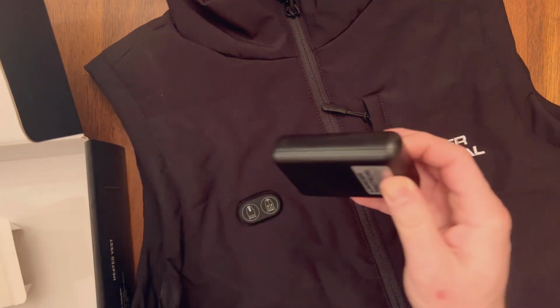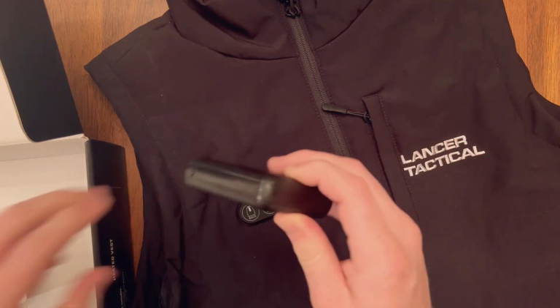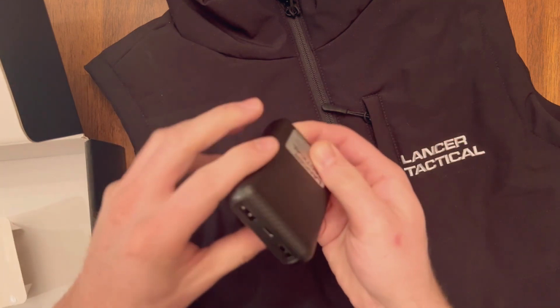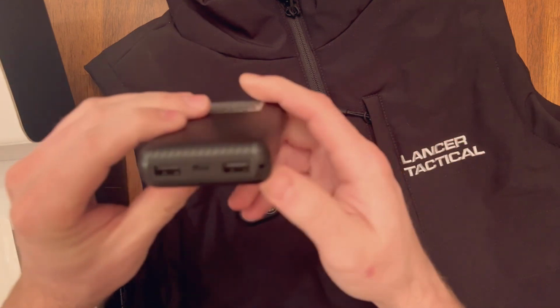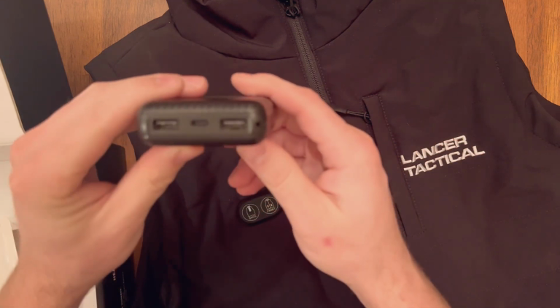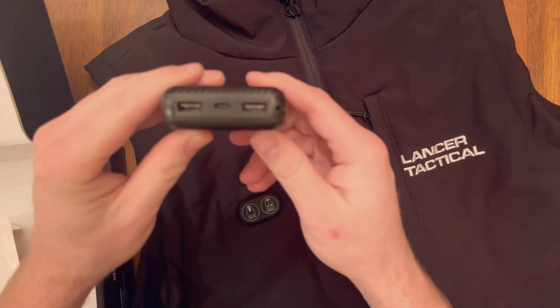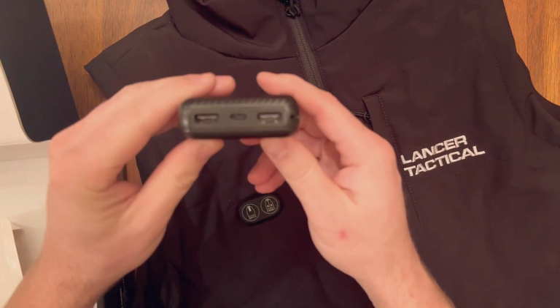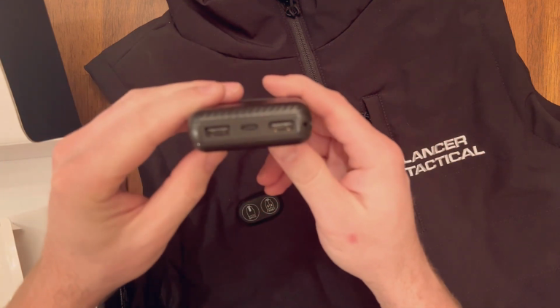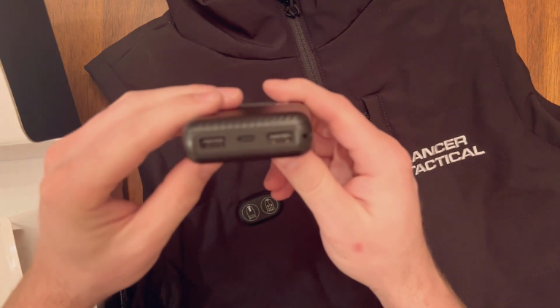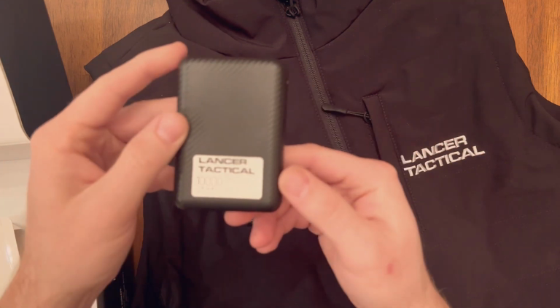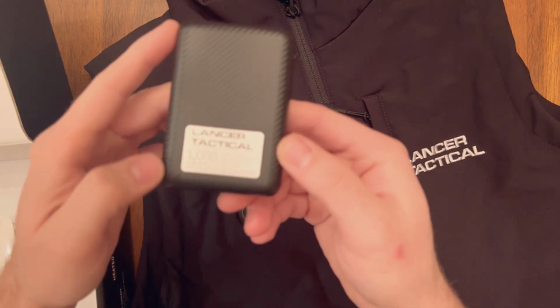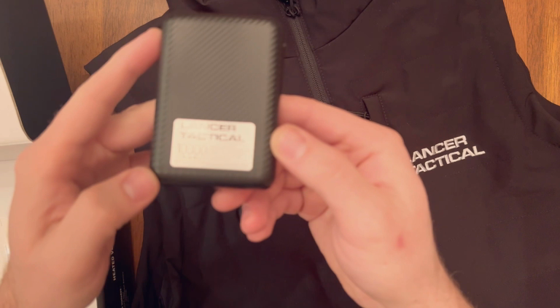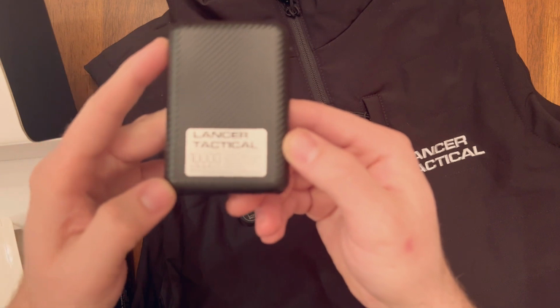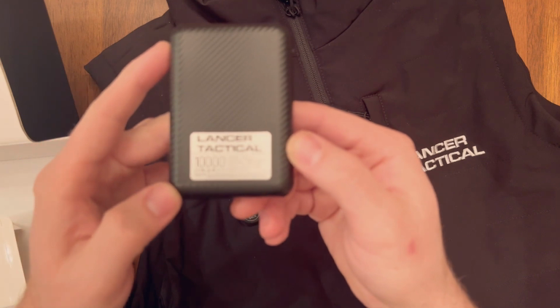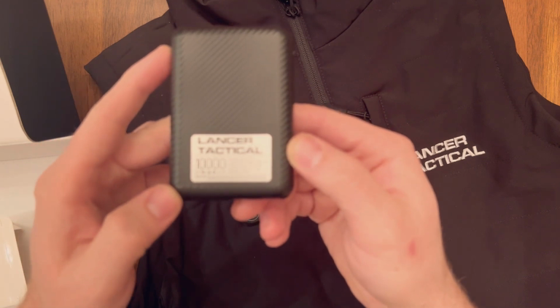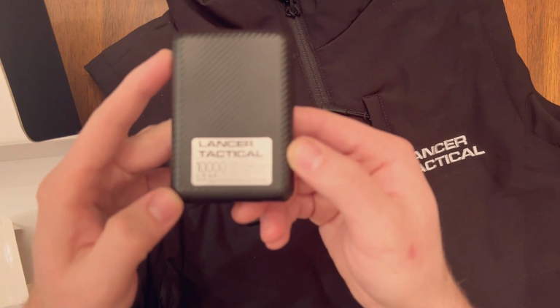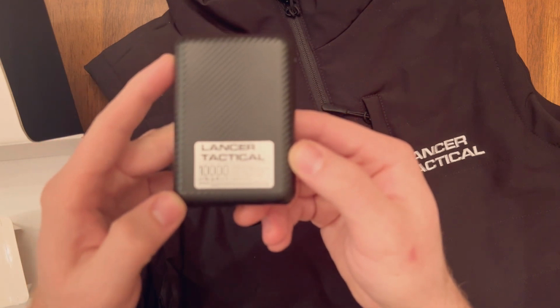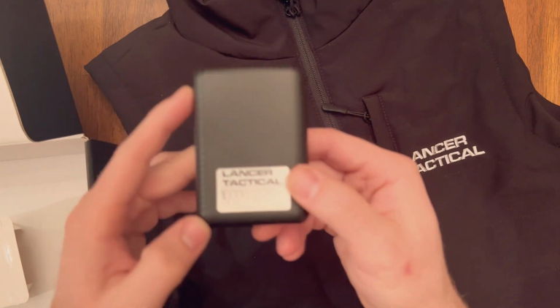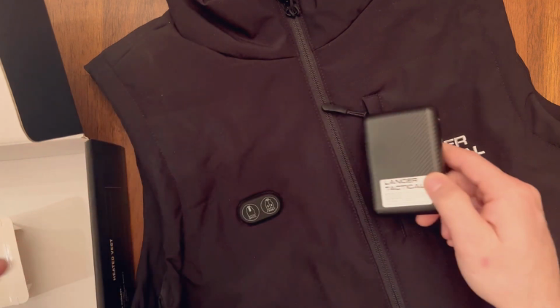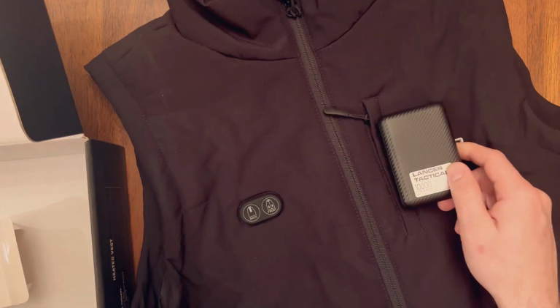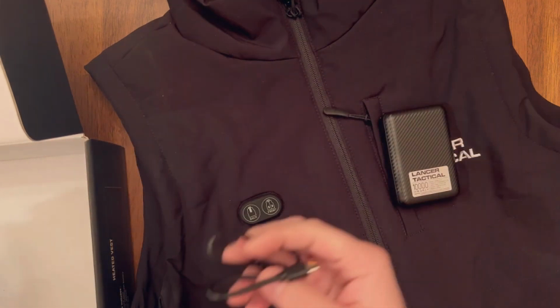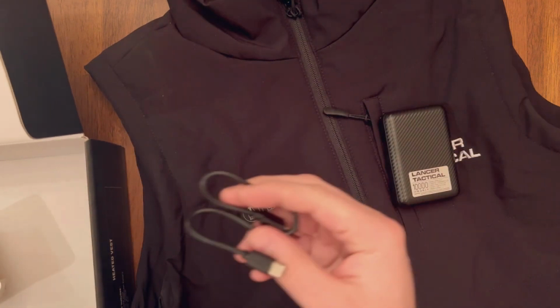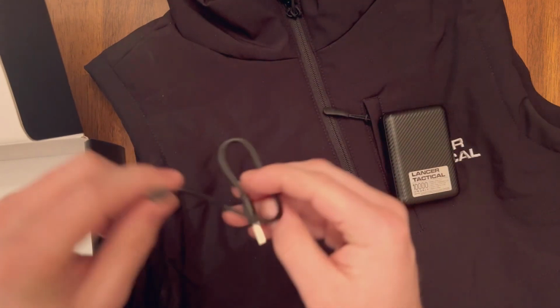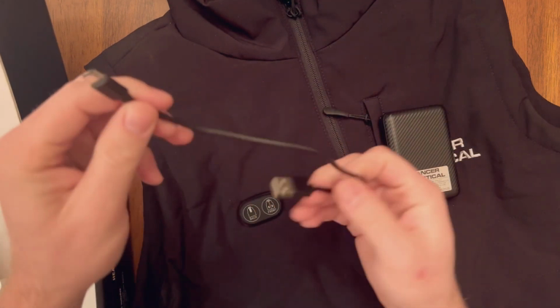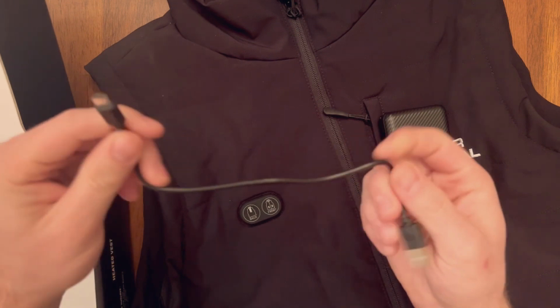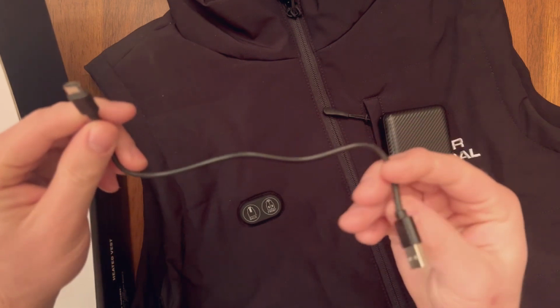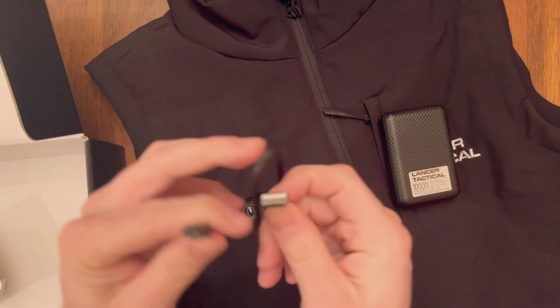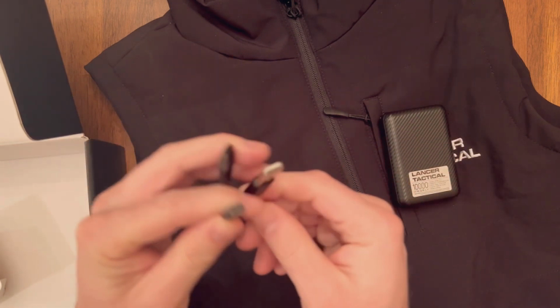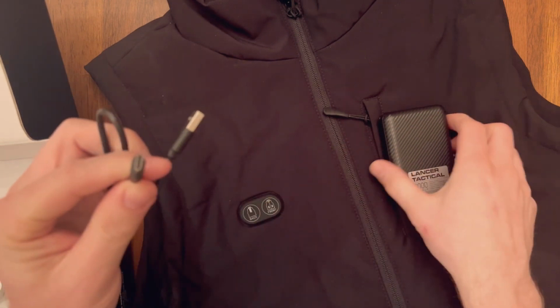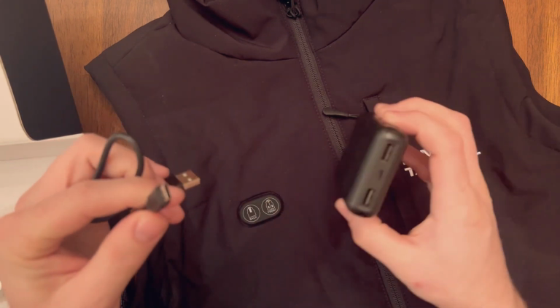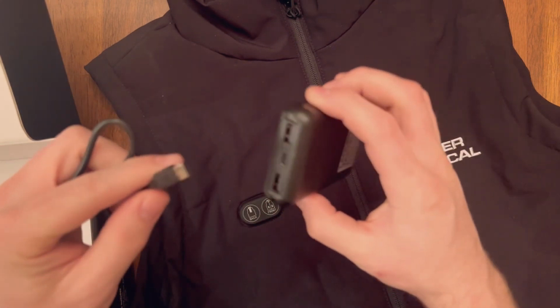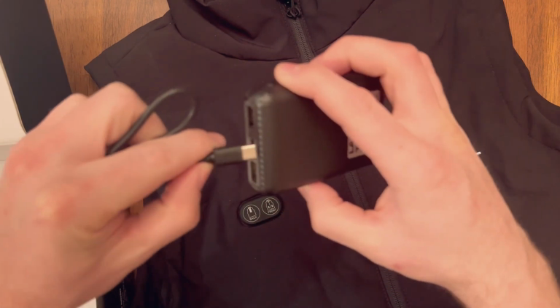It is a 10,000 milliamp hour brick with two USB-A ports and one USB-C port on the top. It comes with a USB-C to USB-A charging cable that plugs right in the middle.